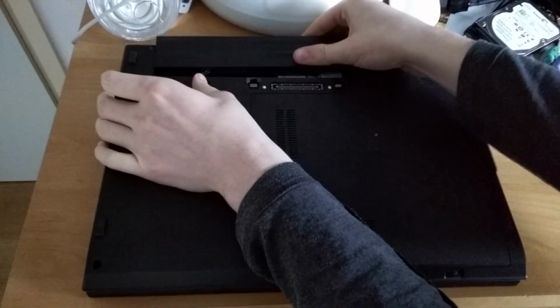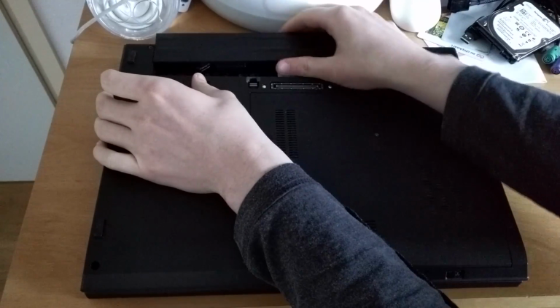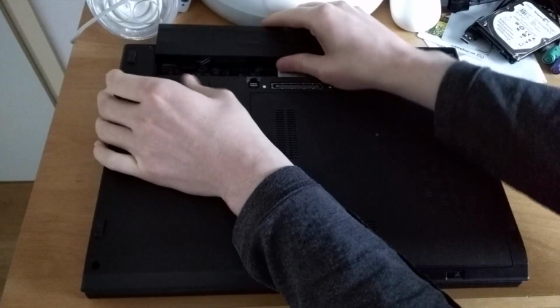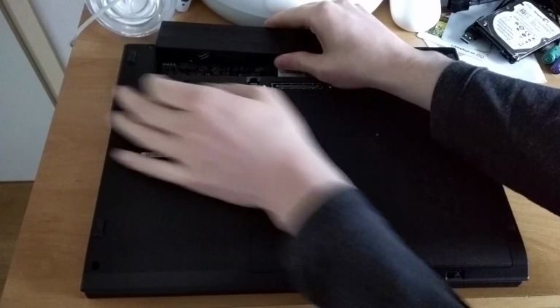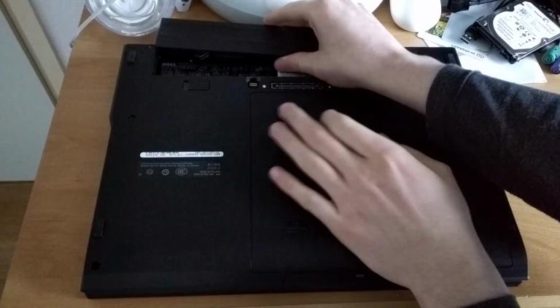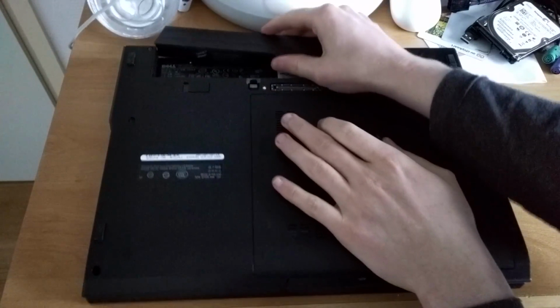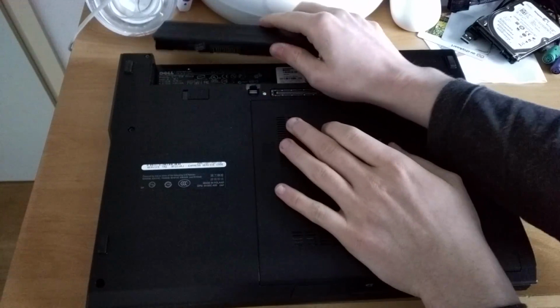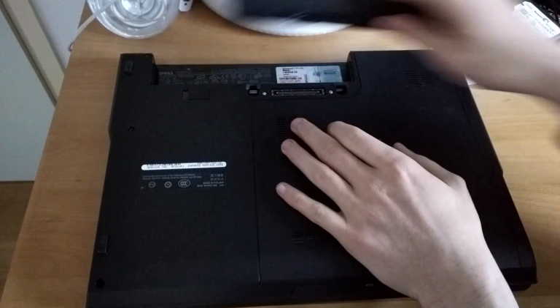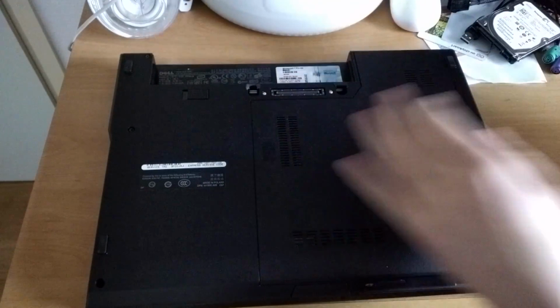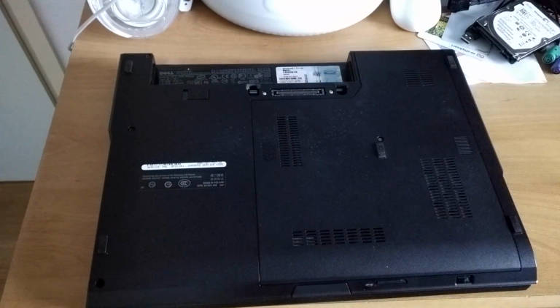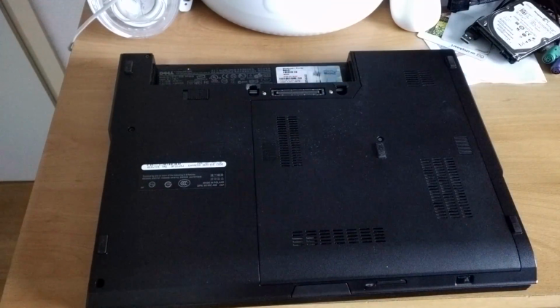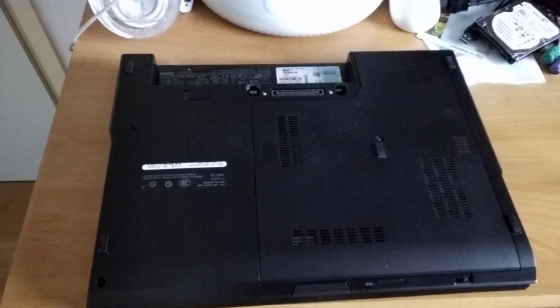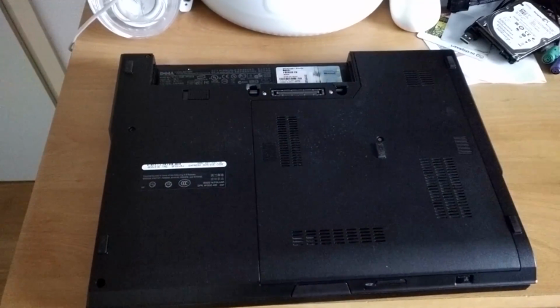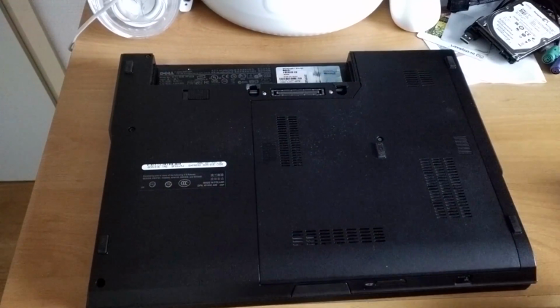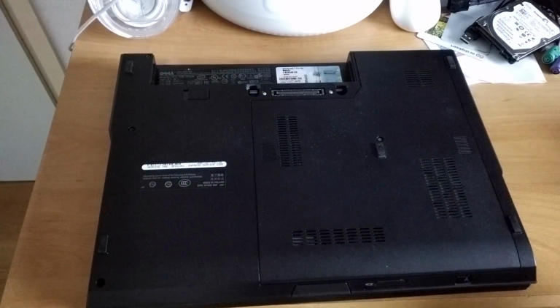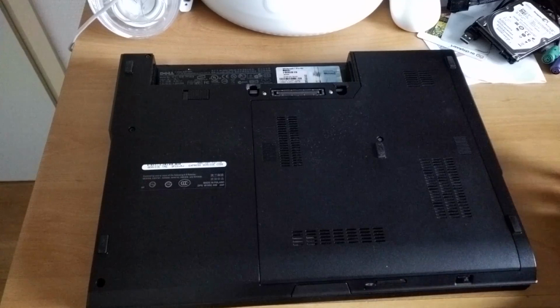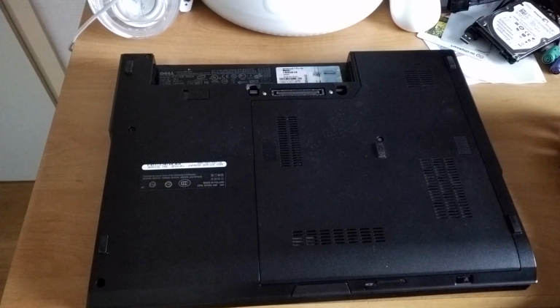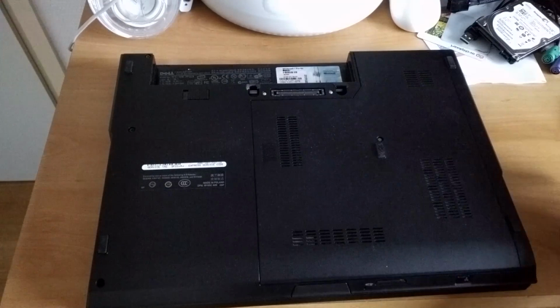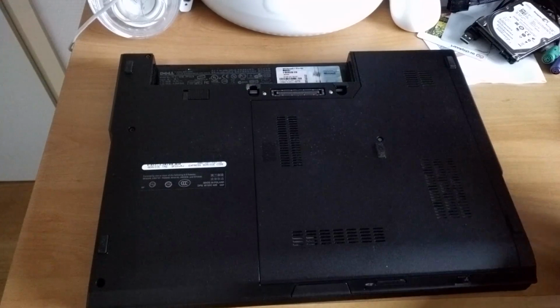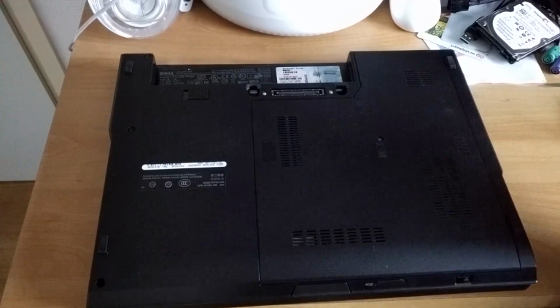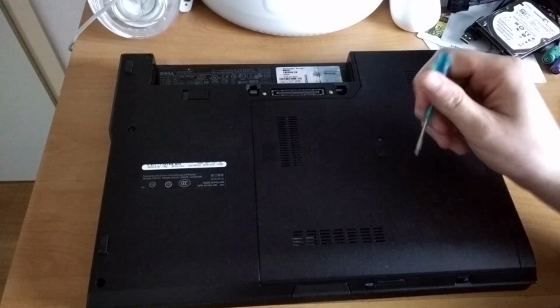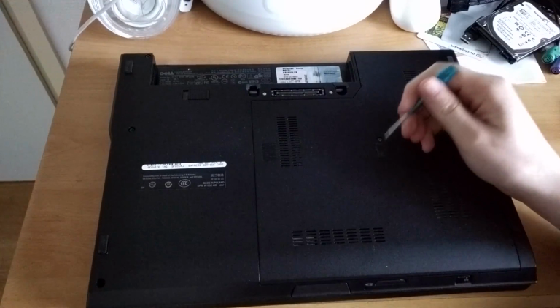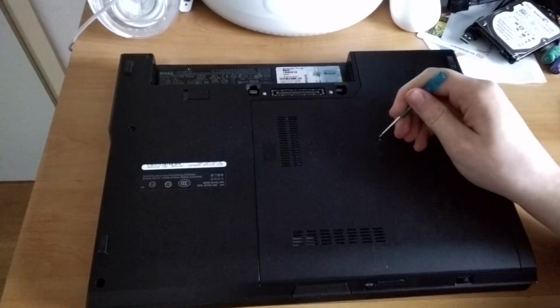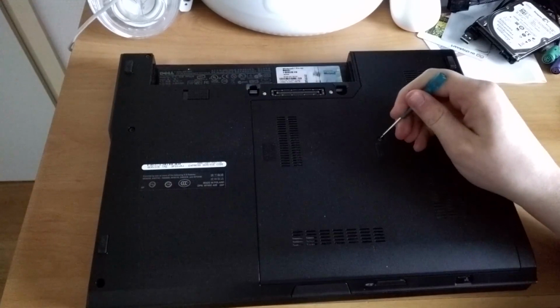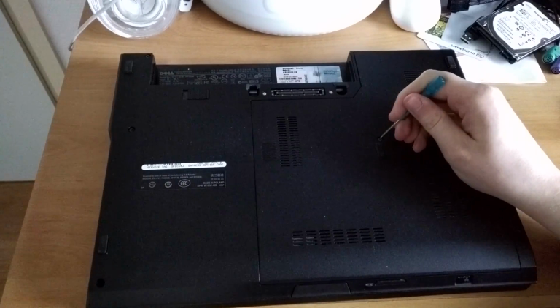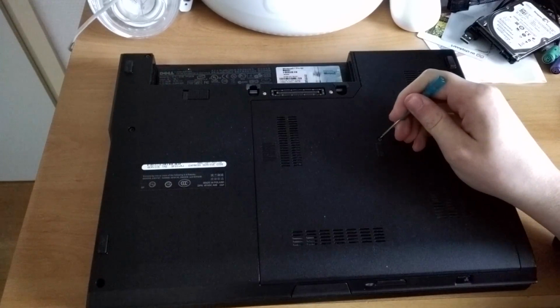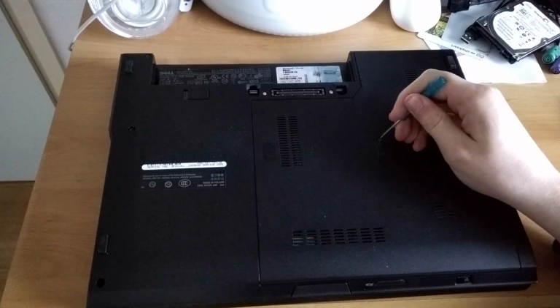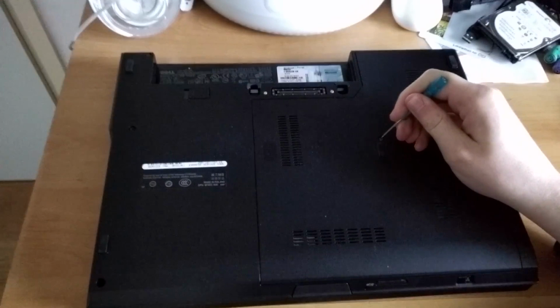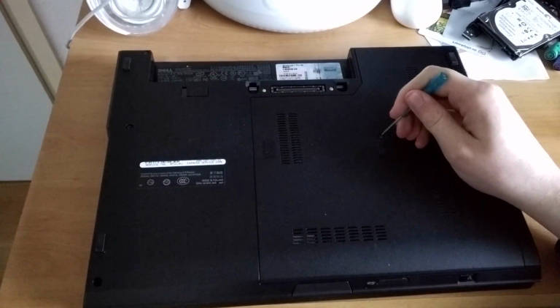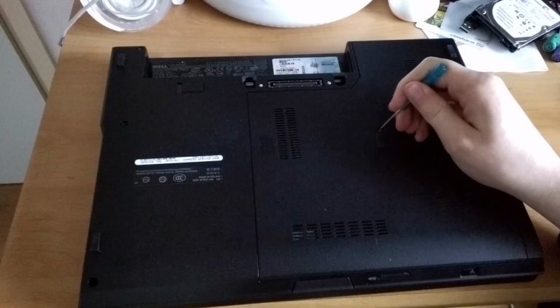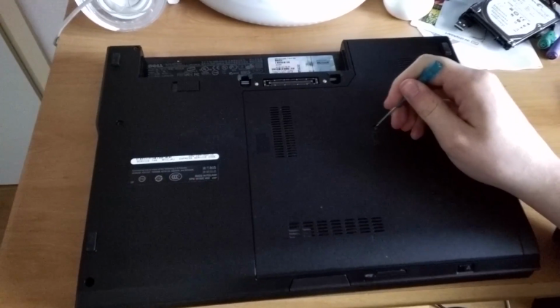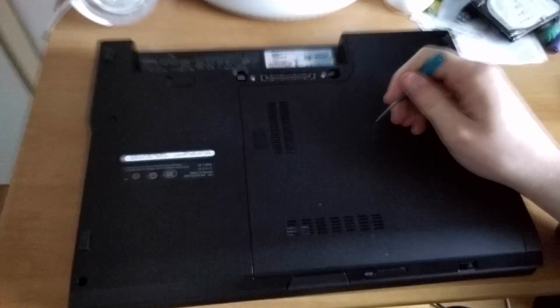Like last time, first cut the battery — make sure that the laptop is turned off — and let's dig in.